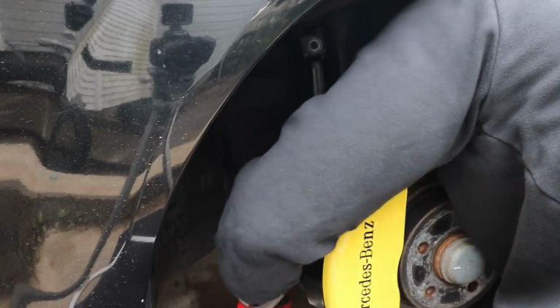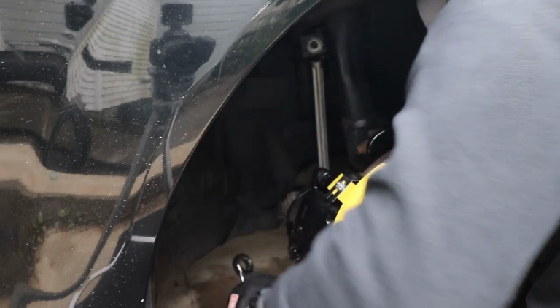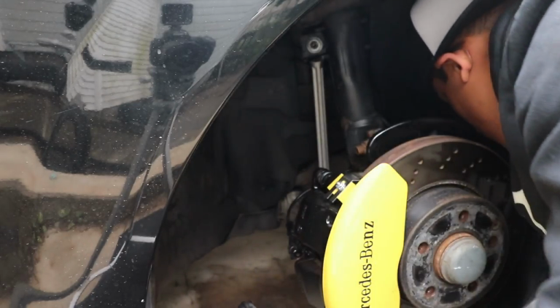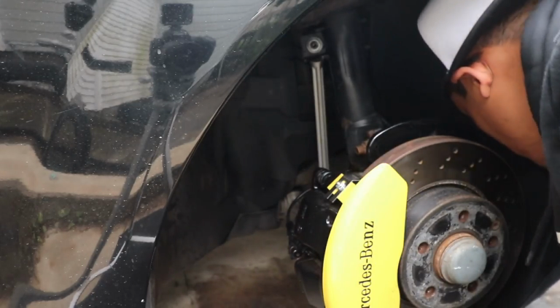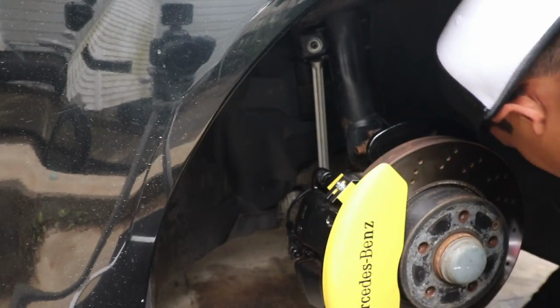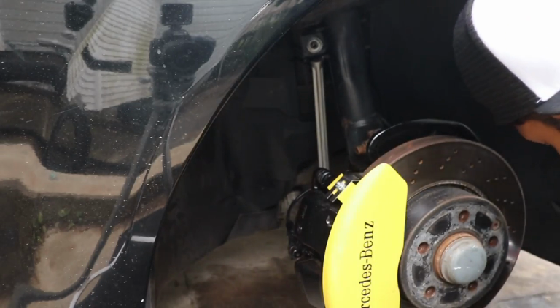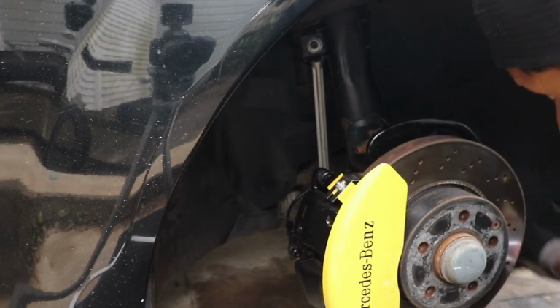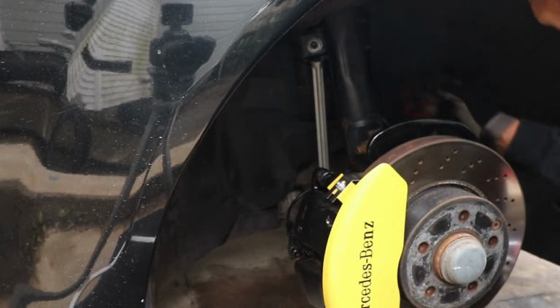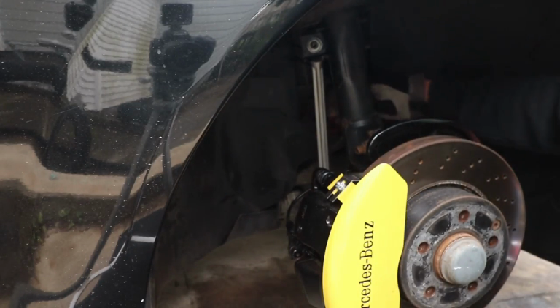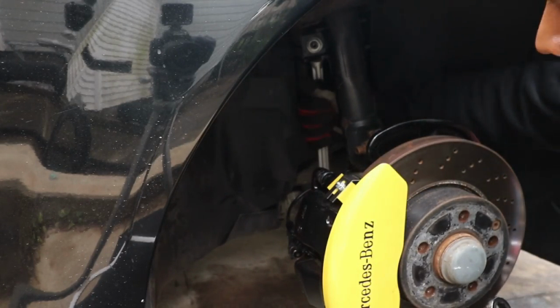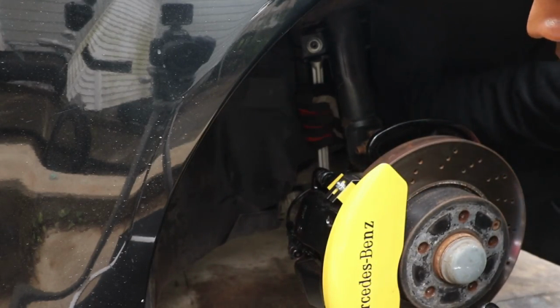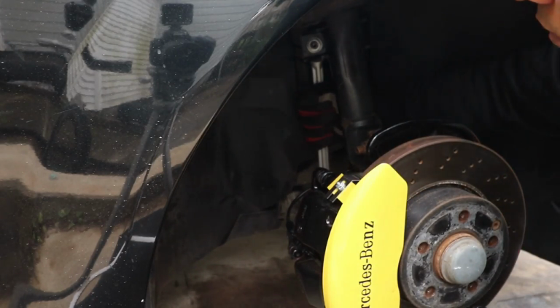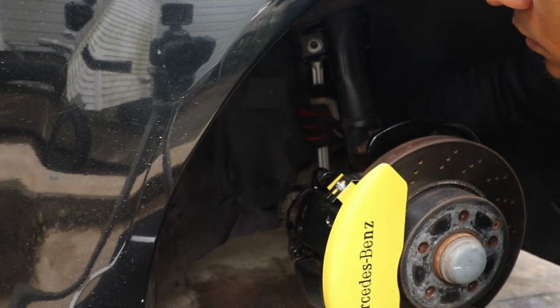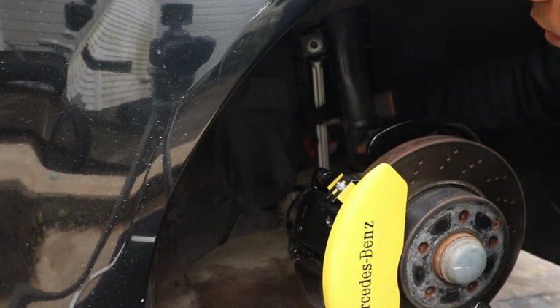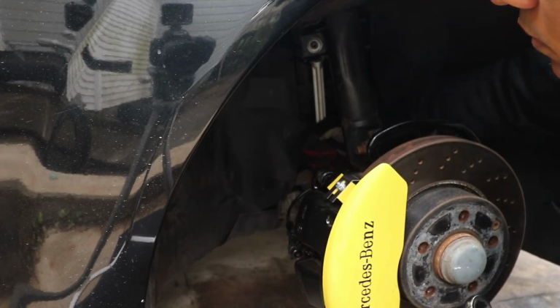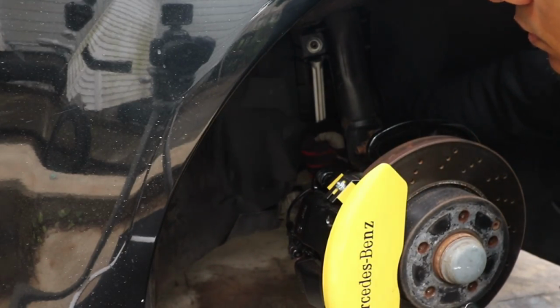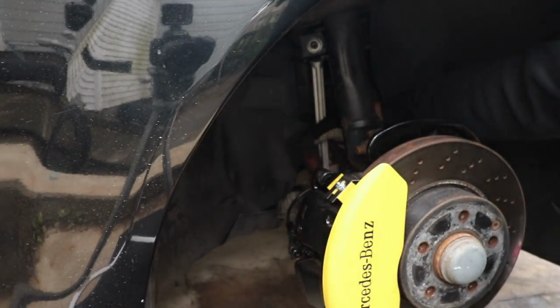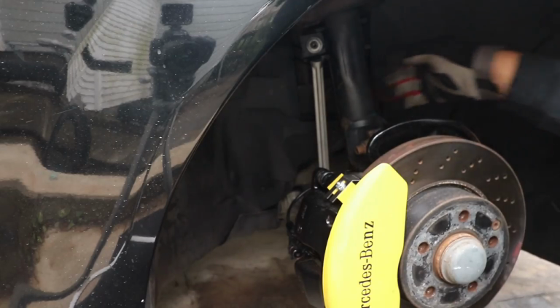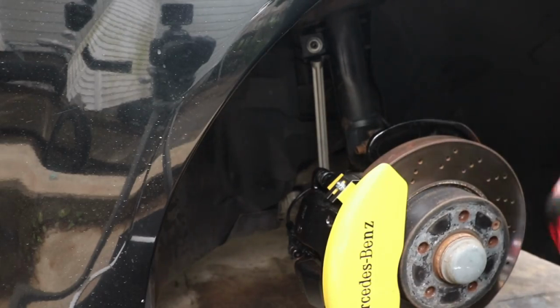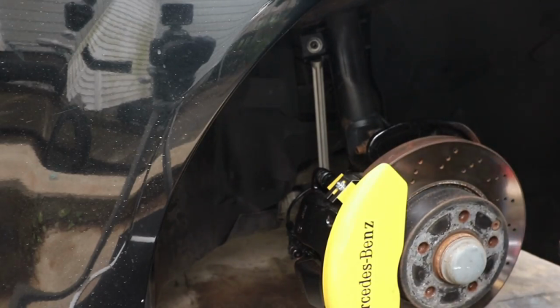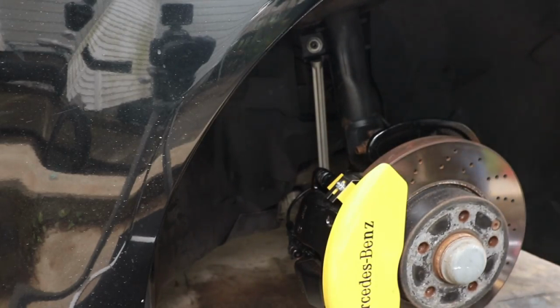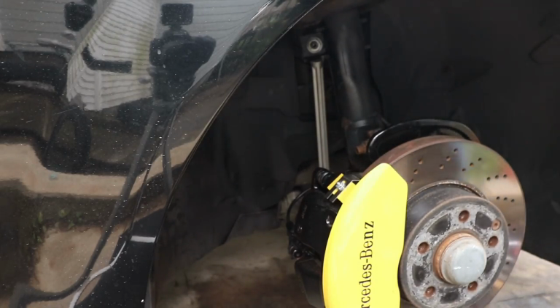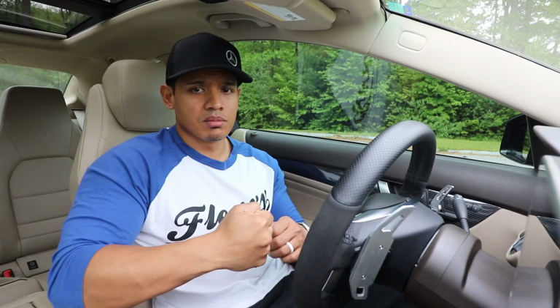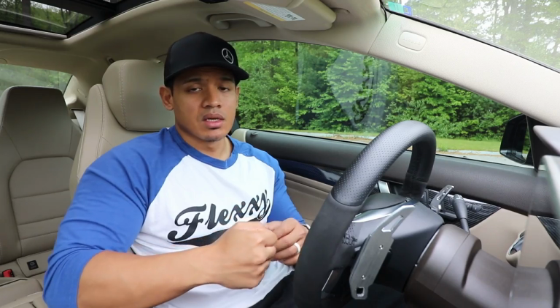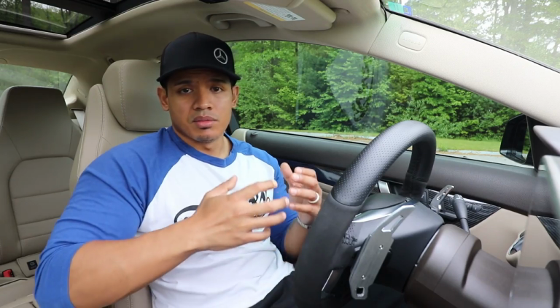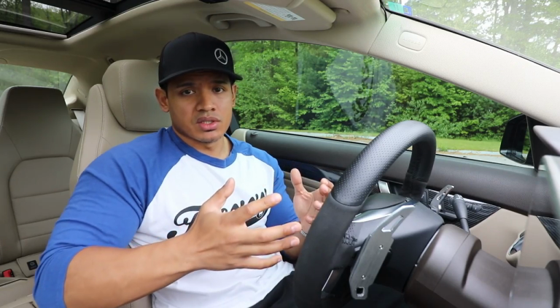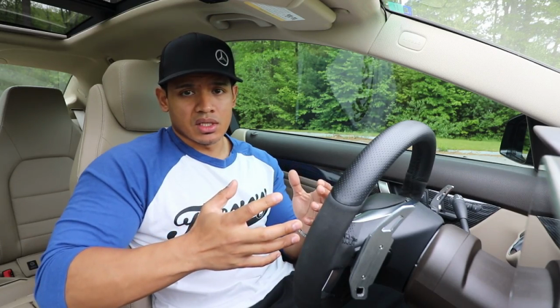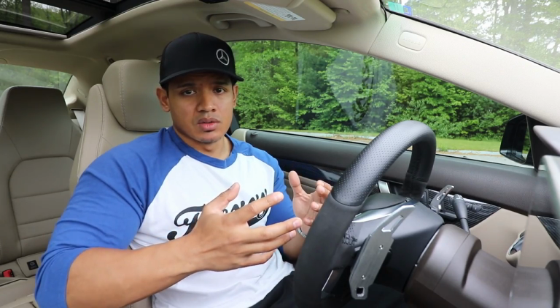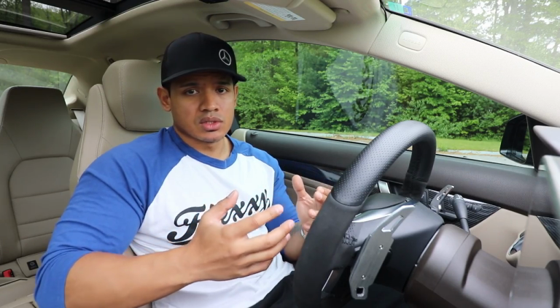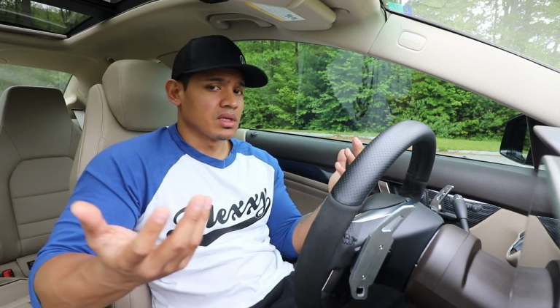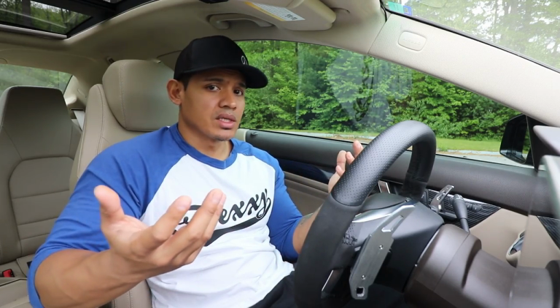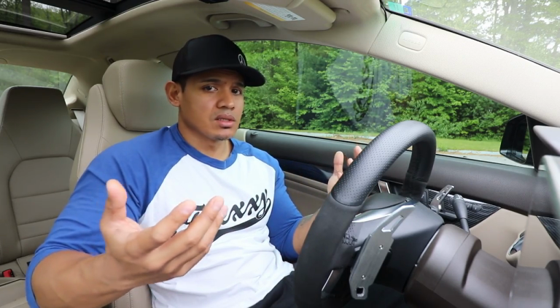Now that the top and bottom nuts are nice and tight, I just grabbed the sway bar link to make sure it's nice and firm. Make sure it's not loose, and that's it.